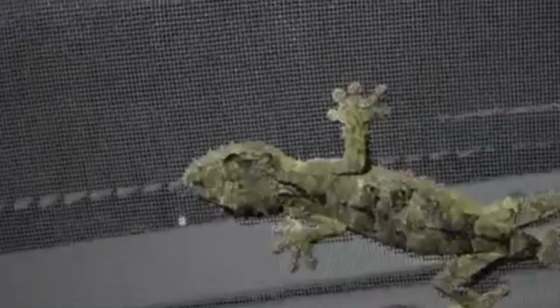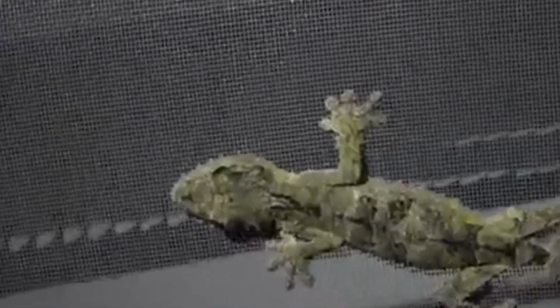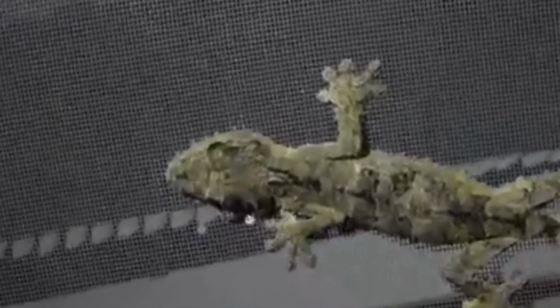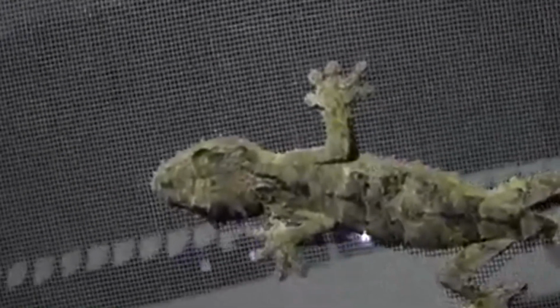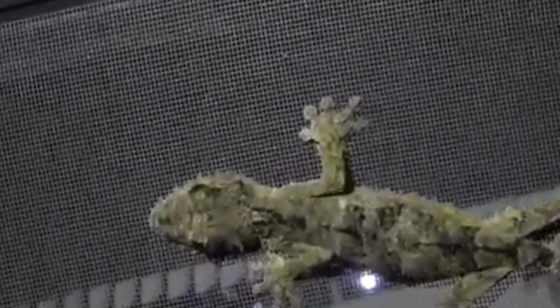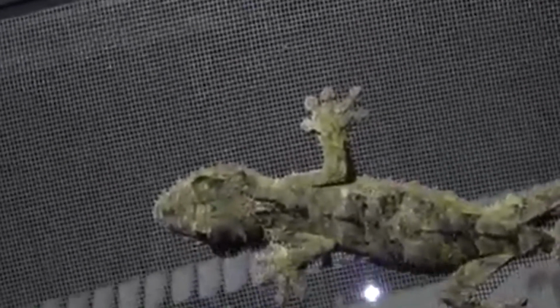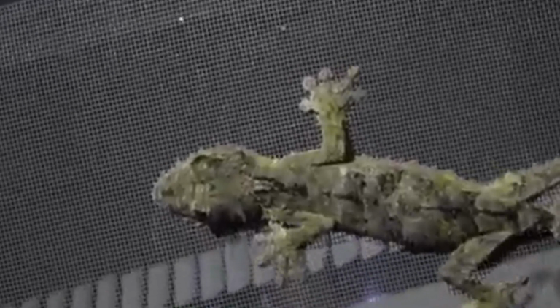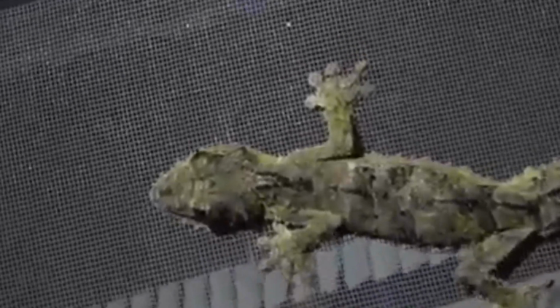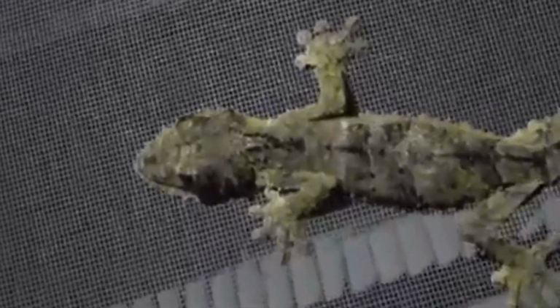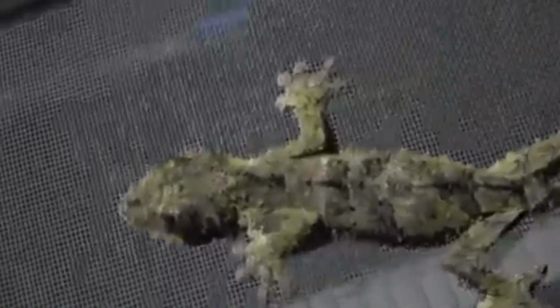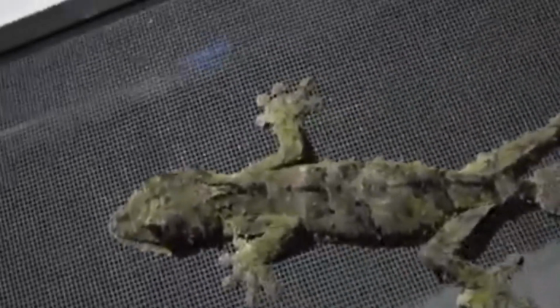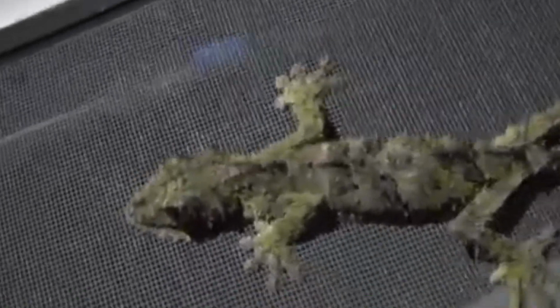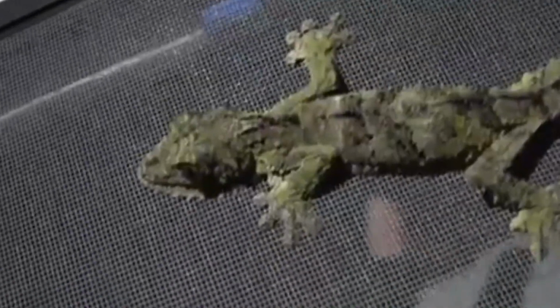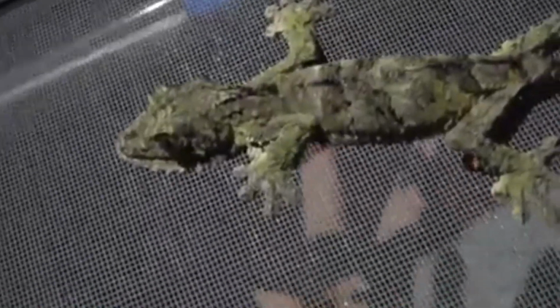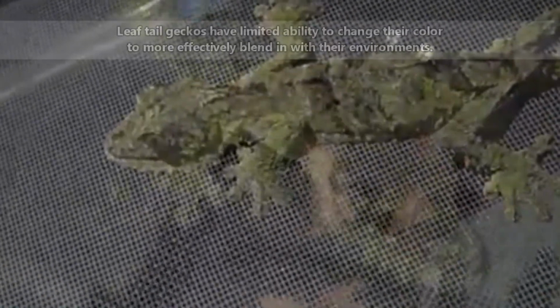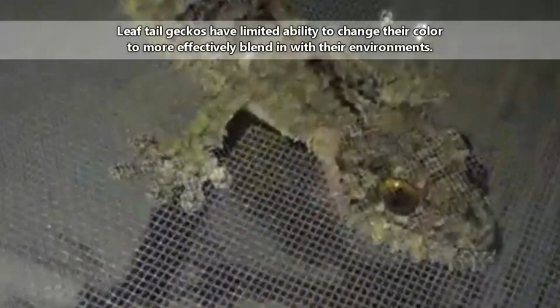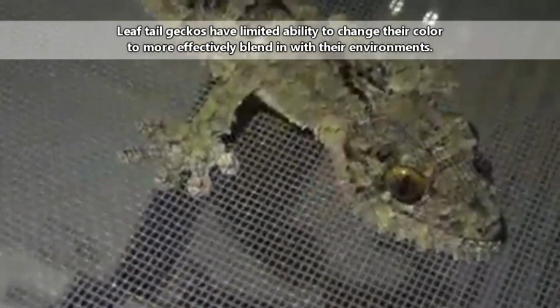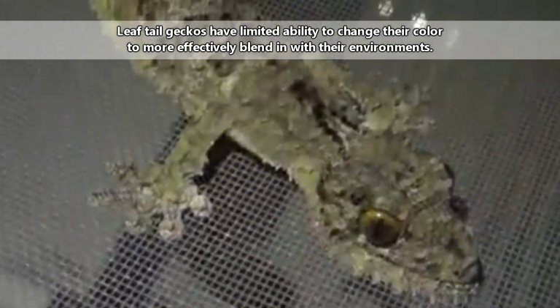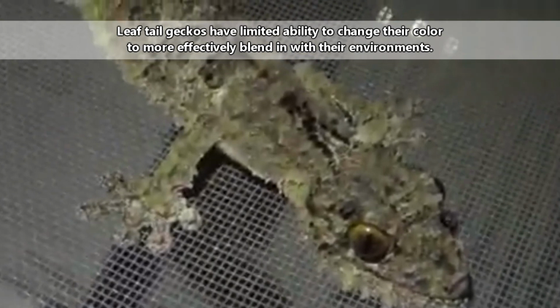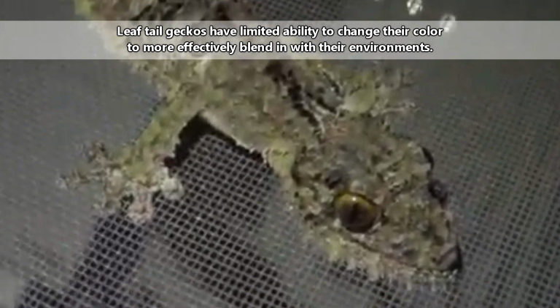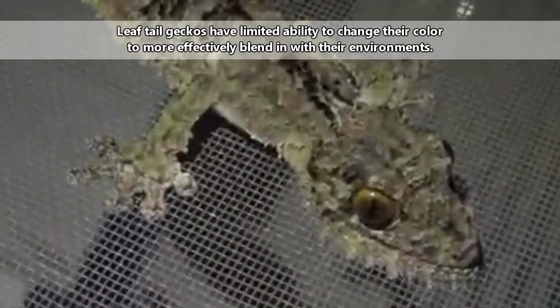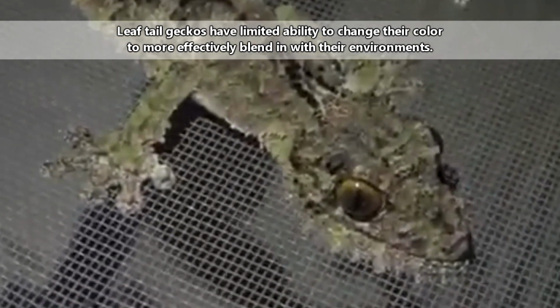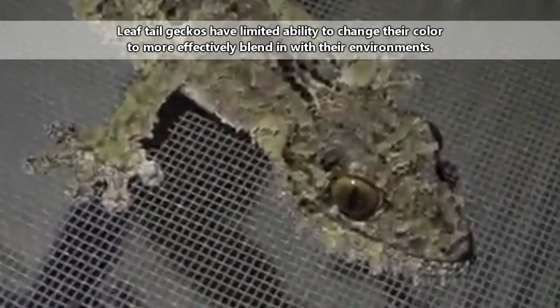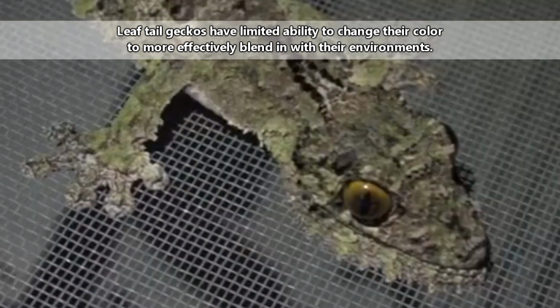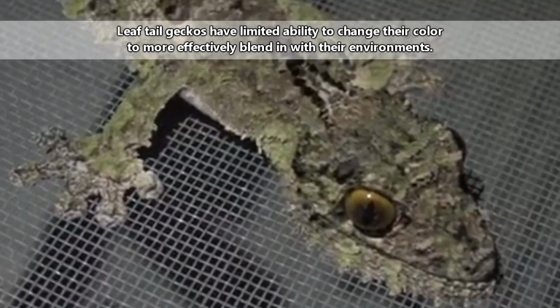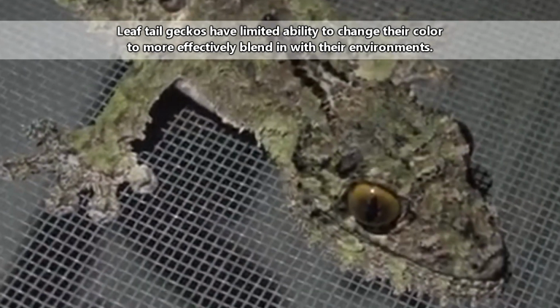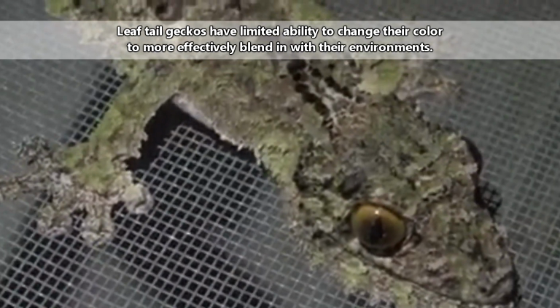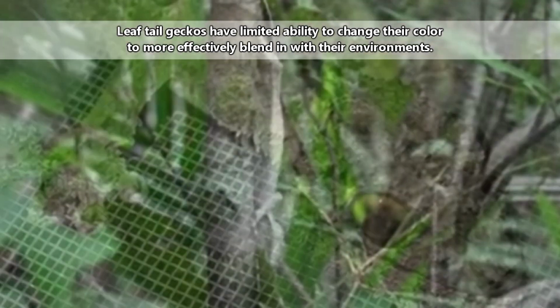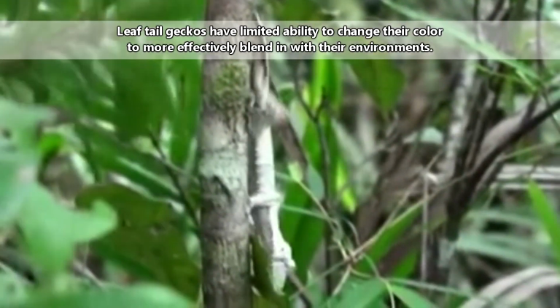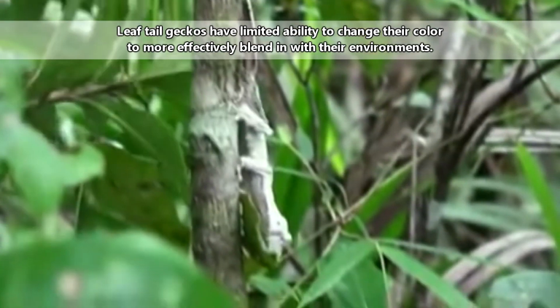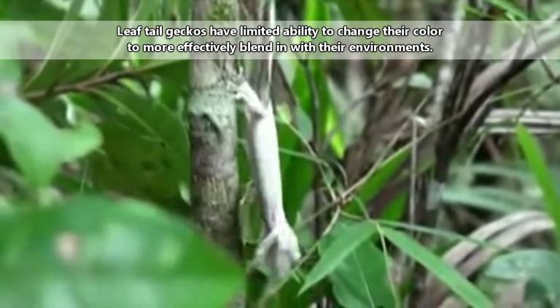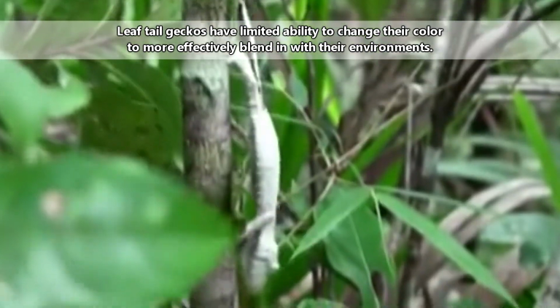Most of the leaf-tailed geckos come with fringes along their bodies and tails, which breaks up their outline on the trees and makes them nearly imperceptible on their perches. Blending in is one of the many ways leaf-tailed geckos avoid predation.